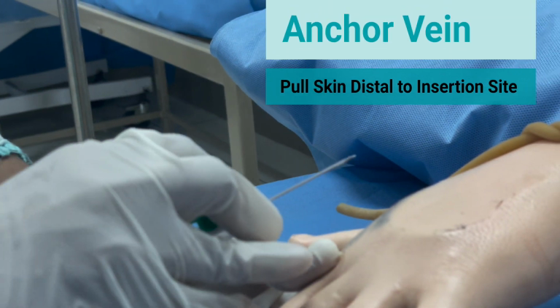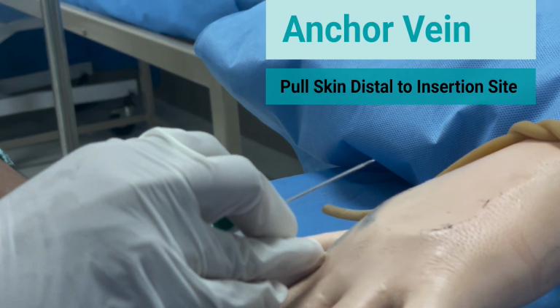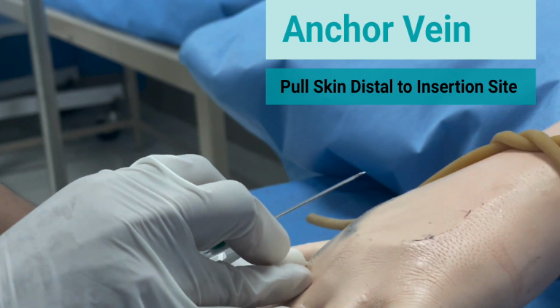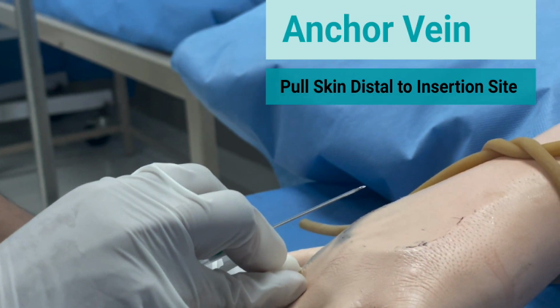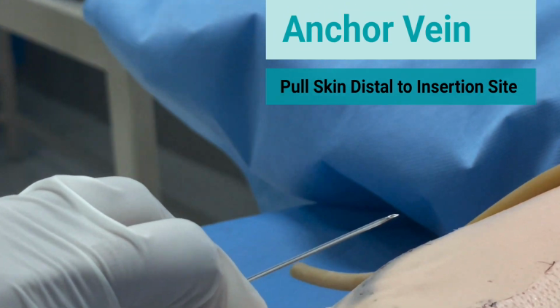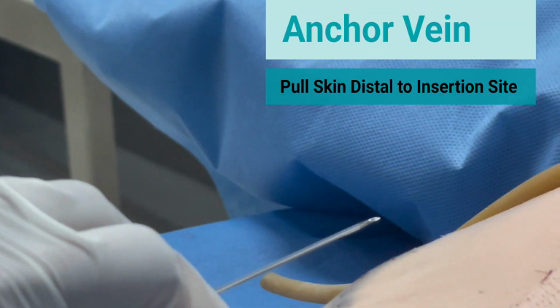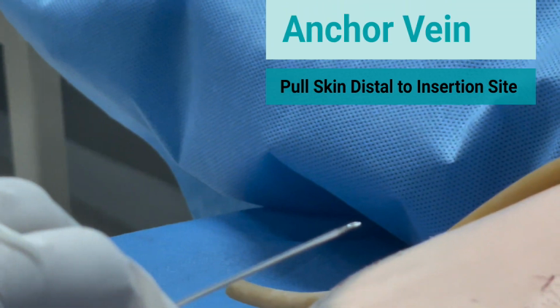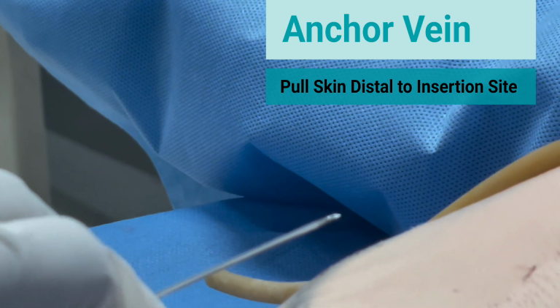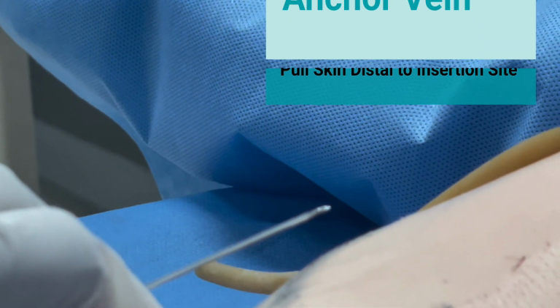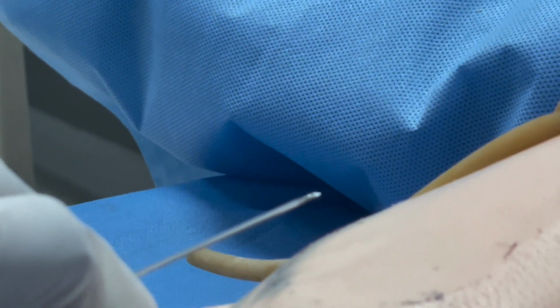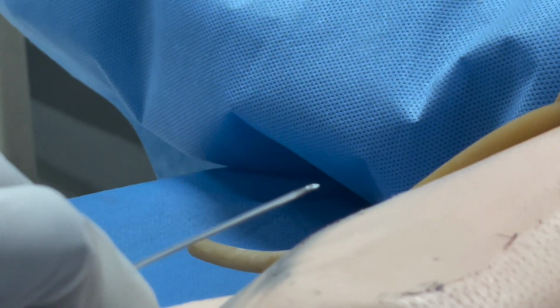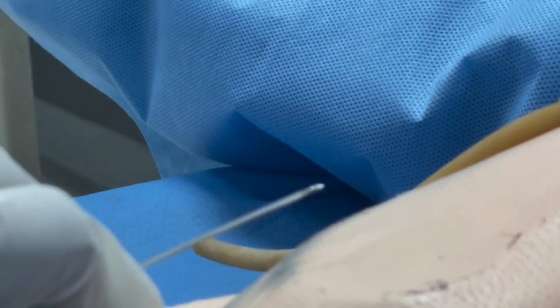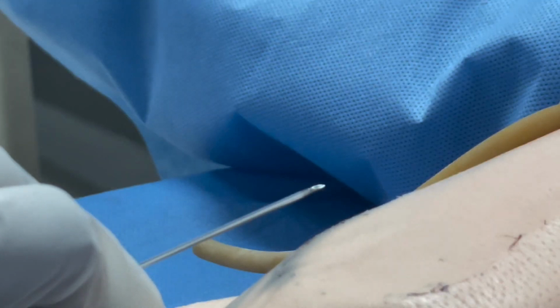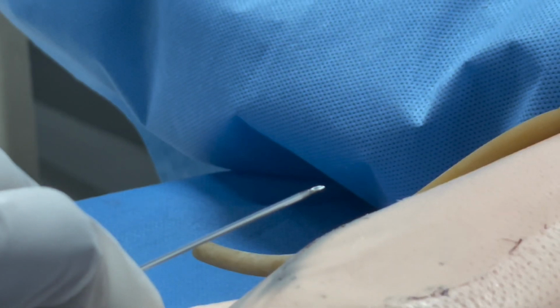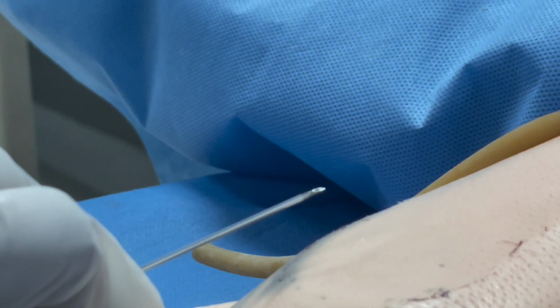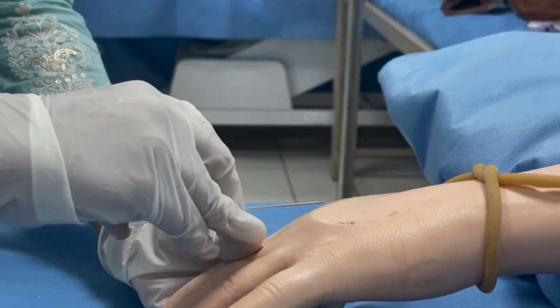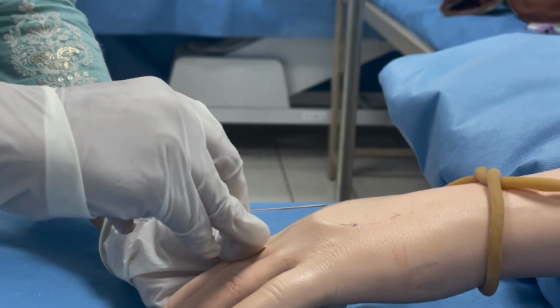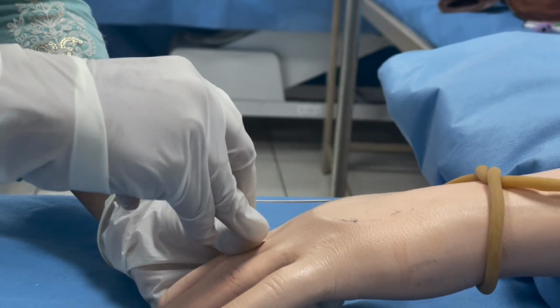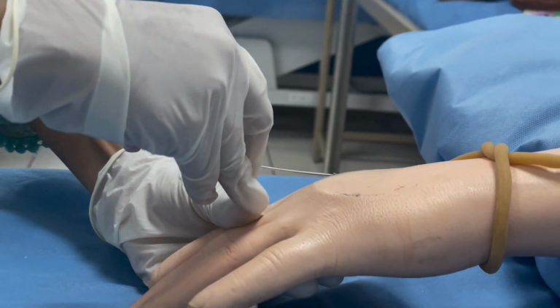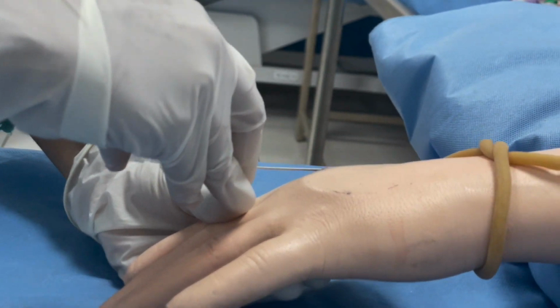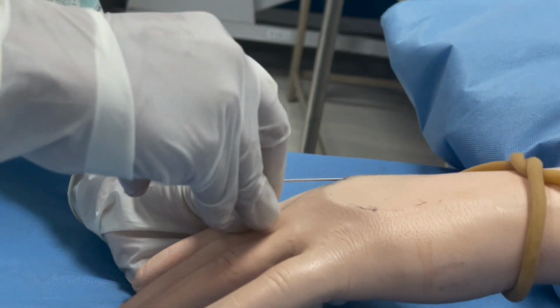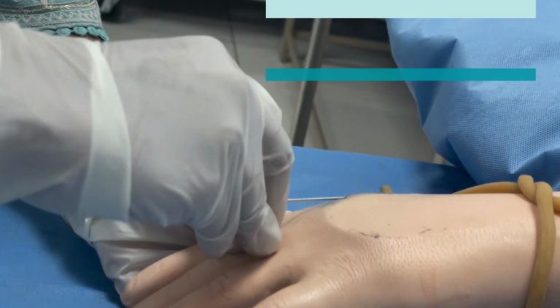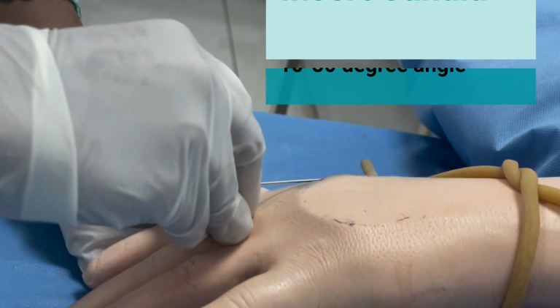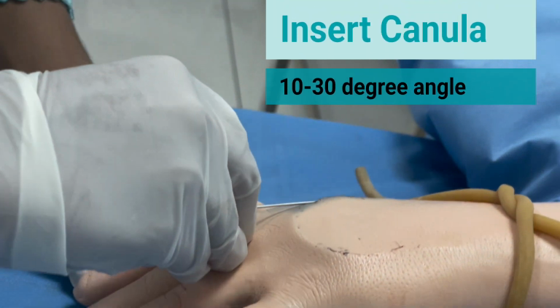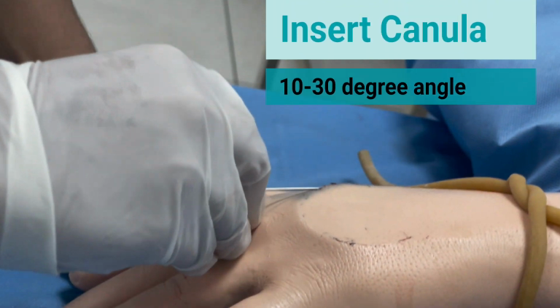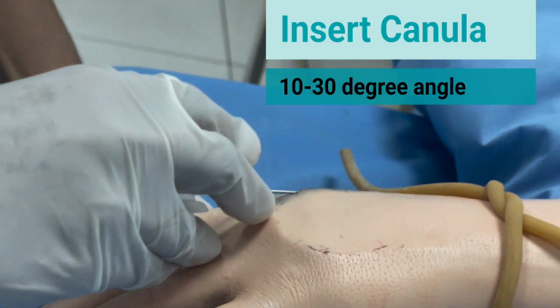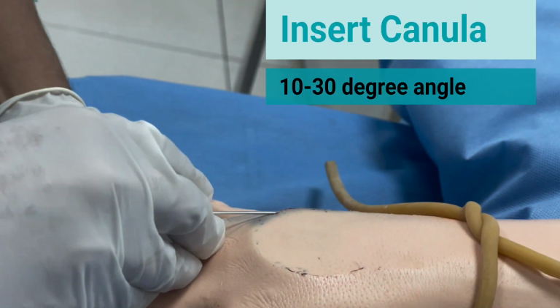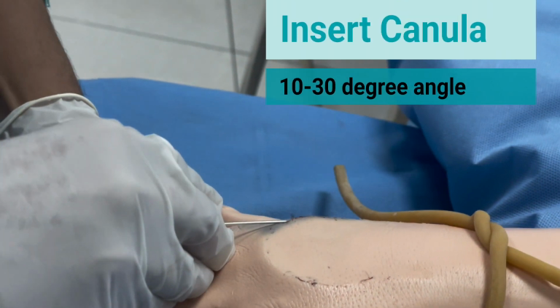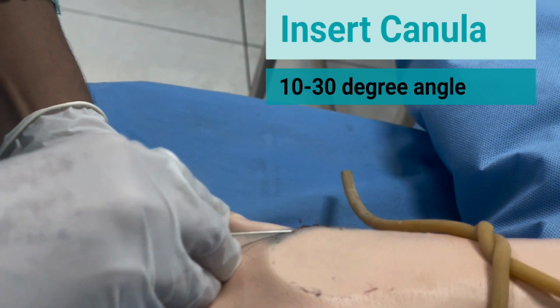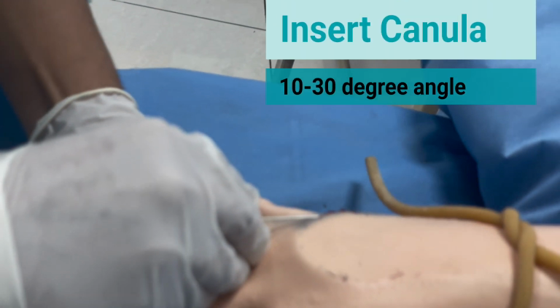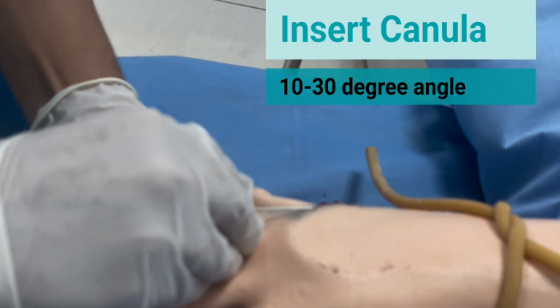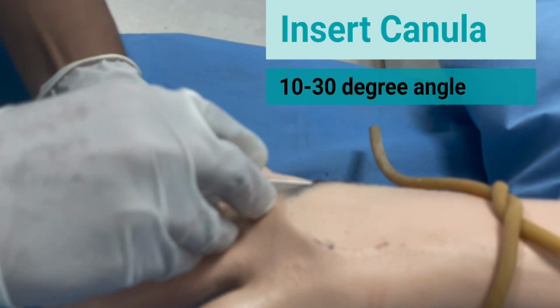Anchor the vein by pulling the skin distal to the insertion site. Insert the cannula at a 10-30 degree angle.